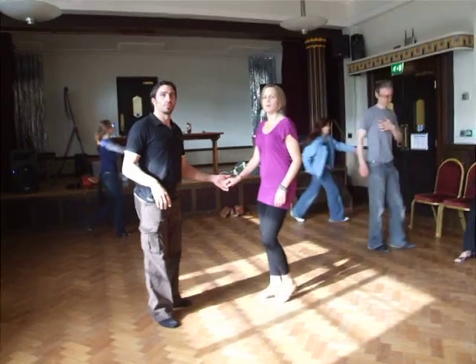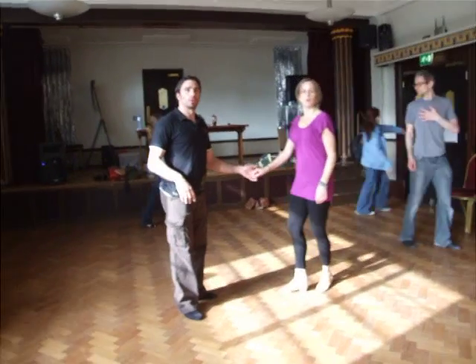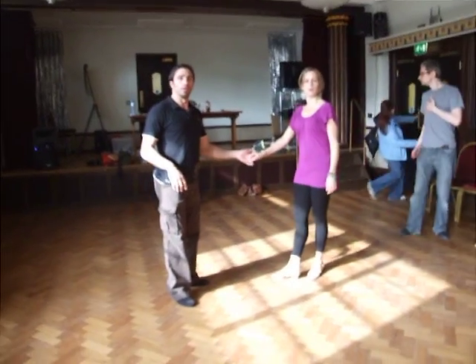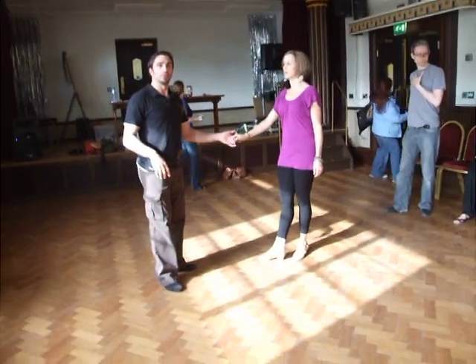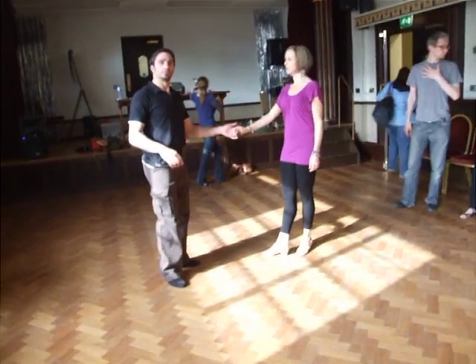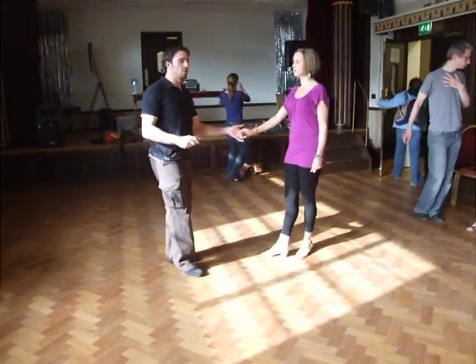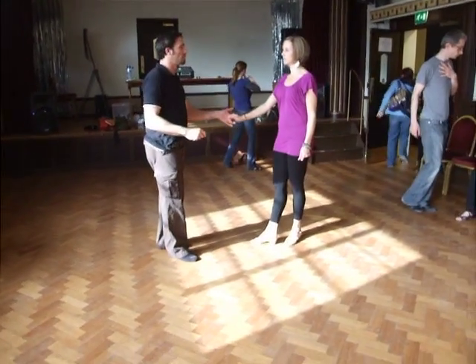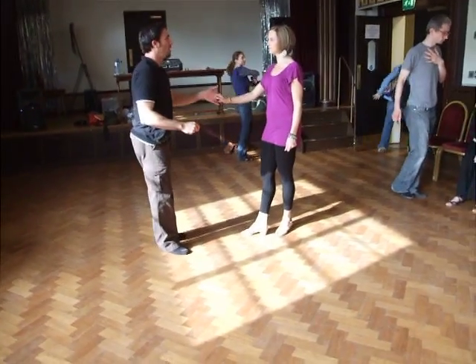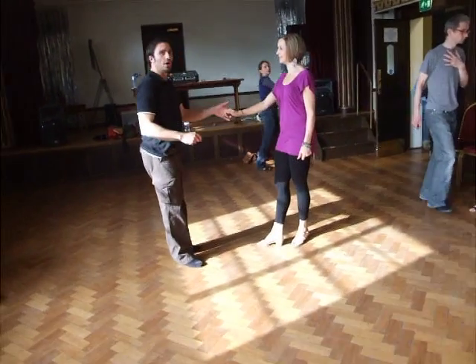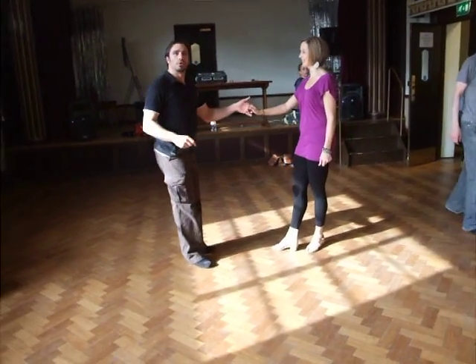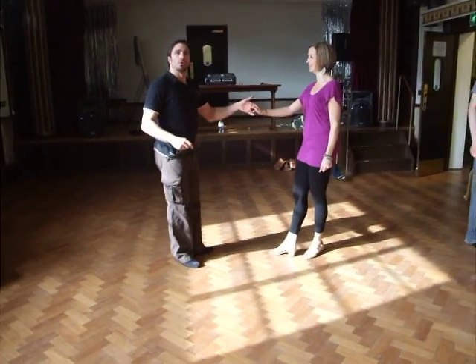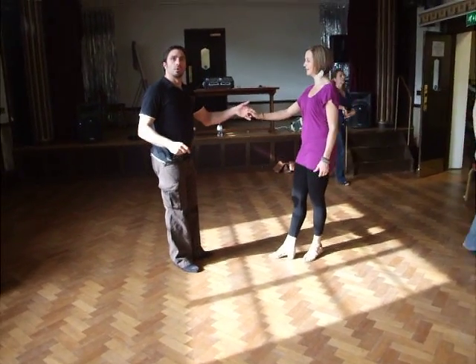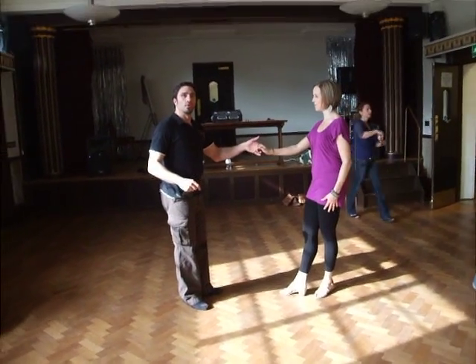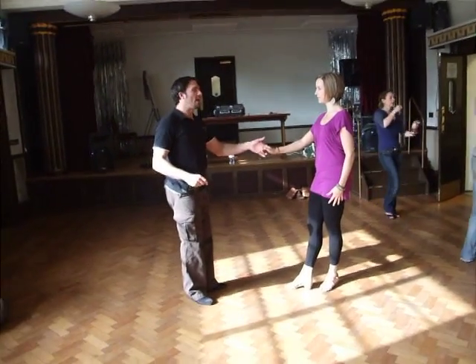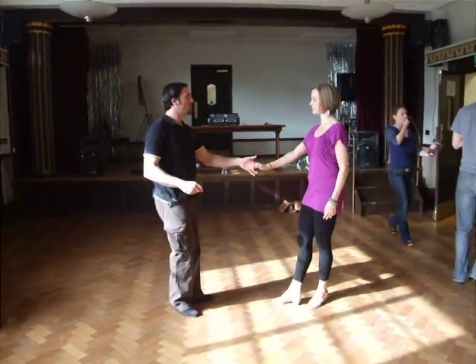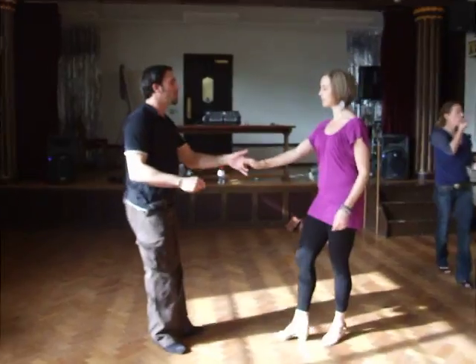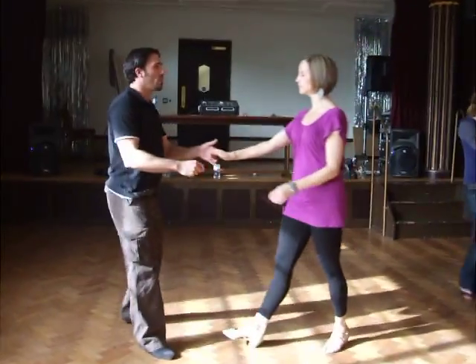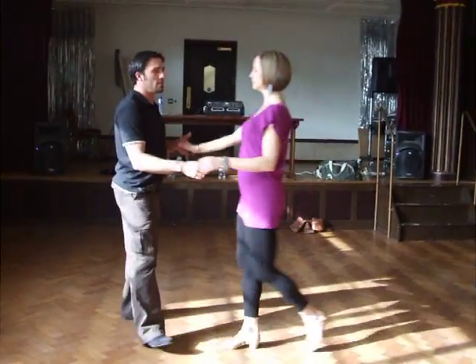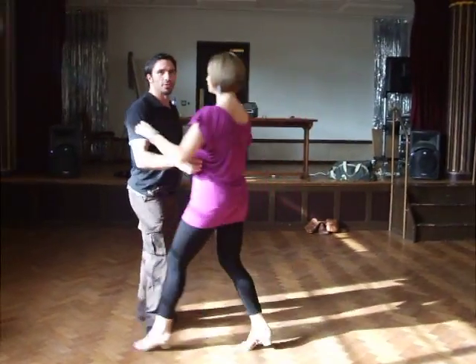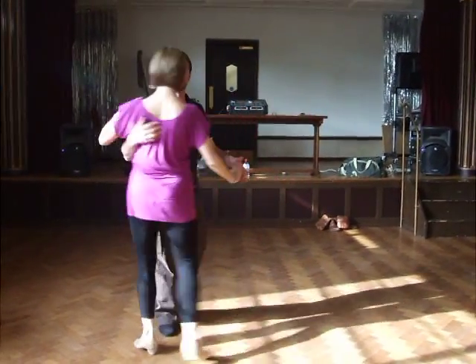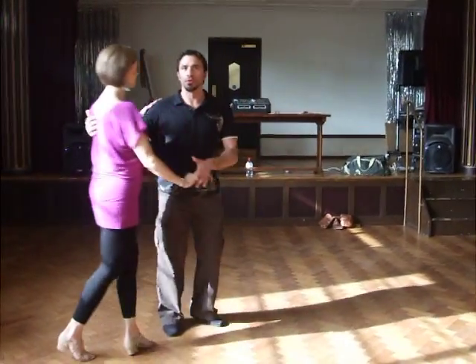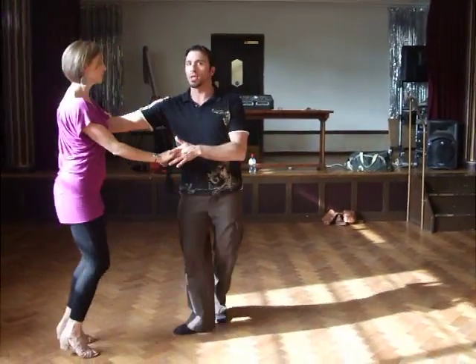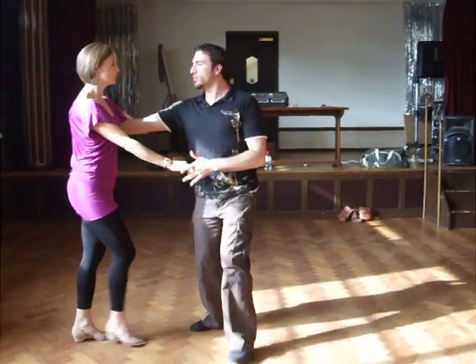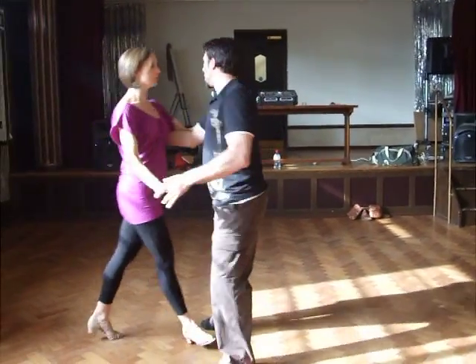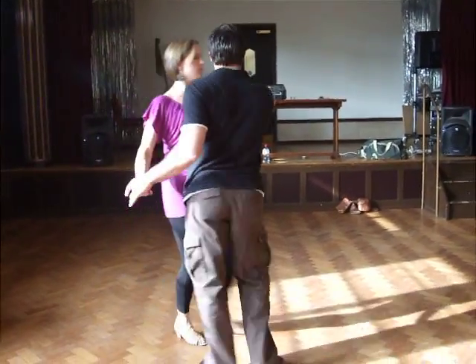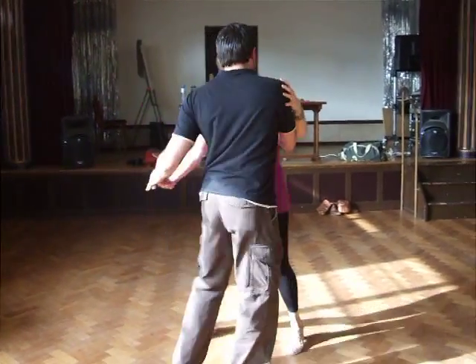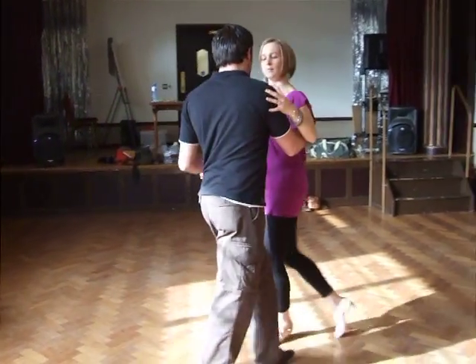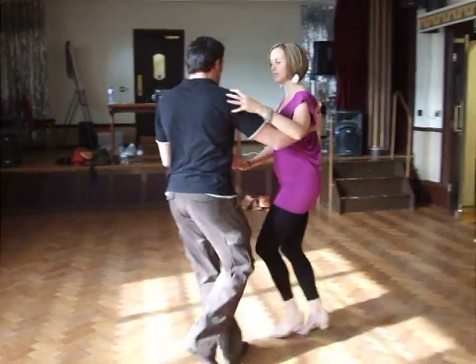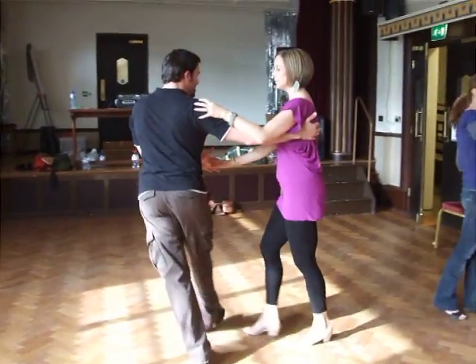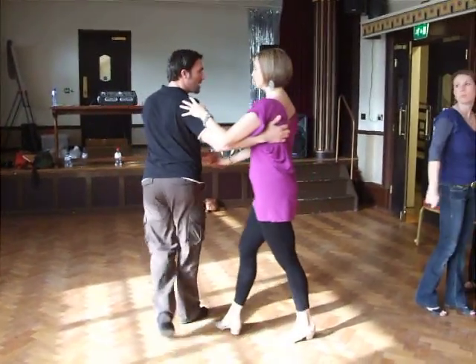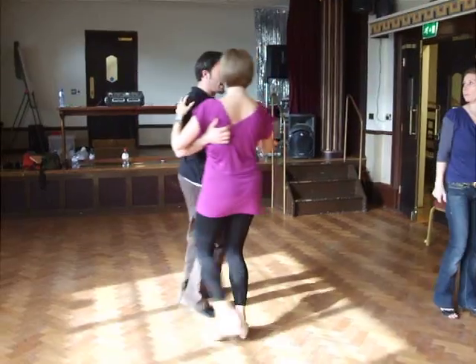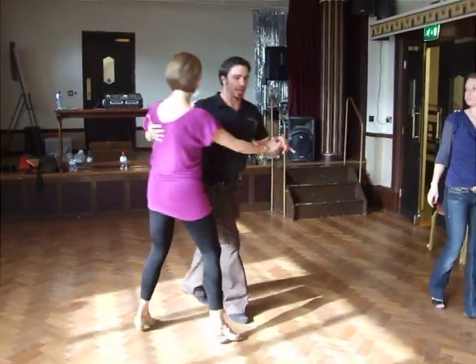Right? Yep, we're on. So, we have 1, 2, 3, and 4, 5, 6, 7, and 8.